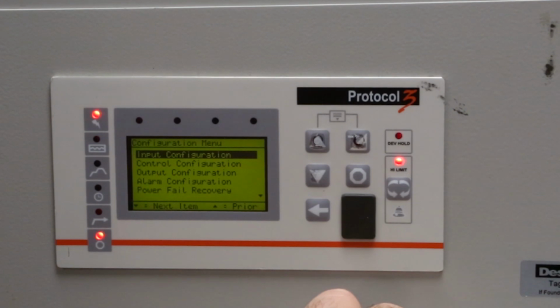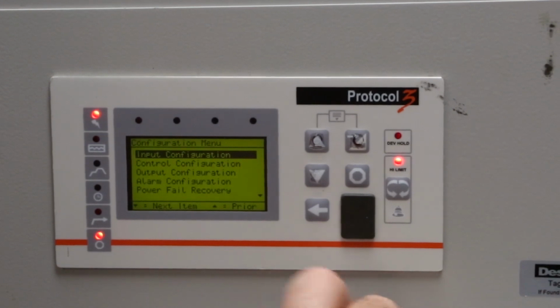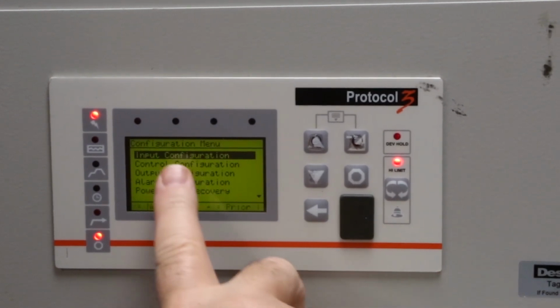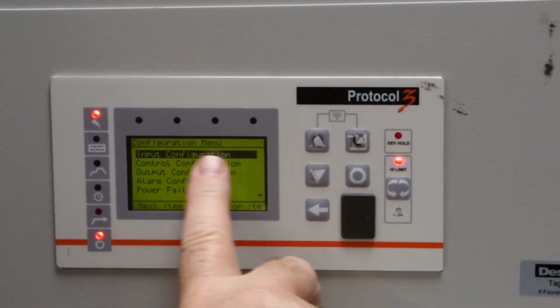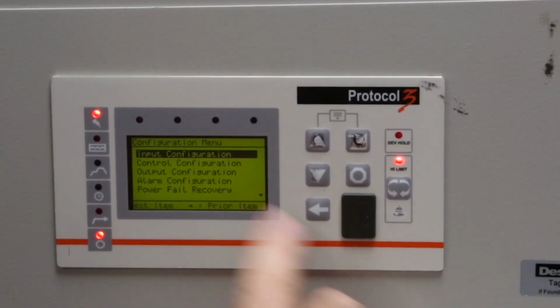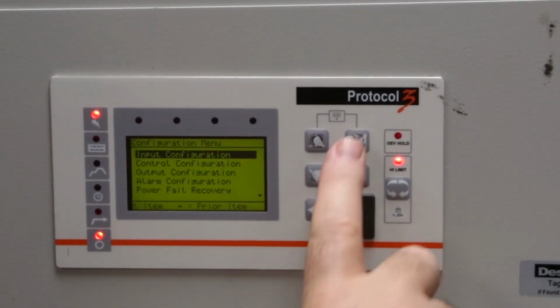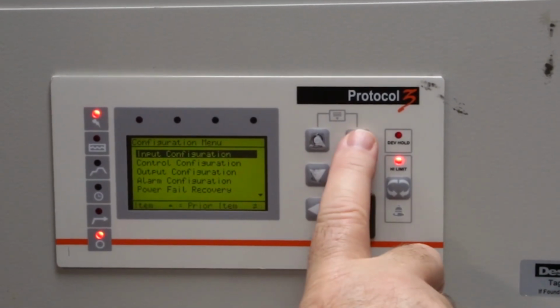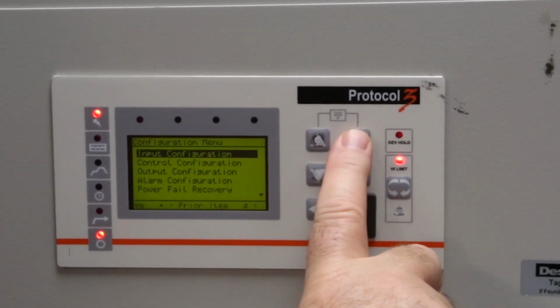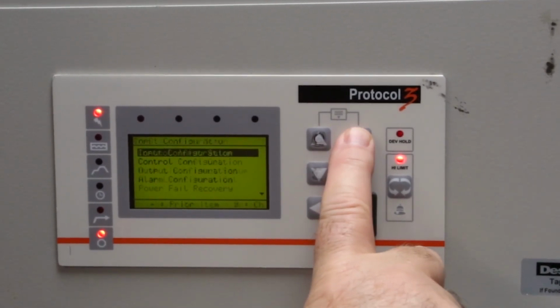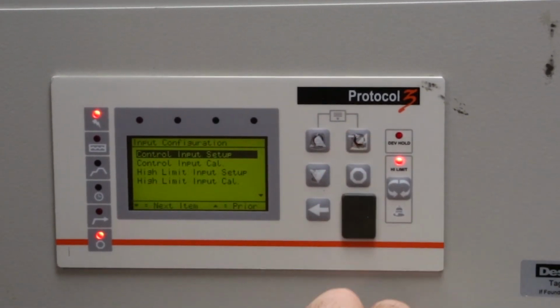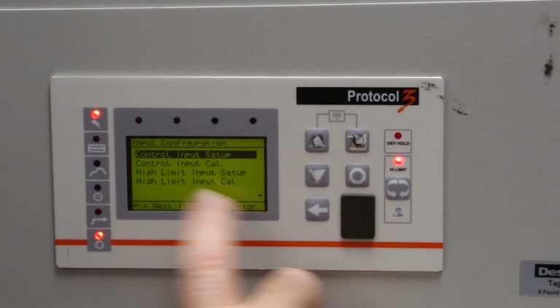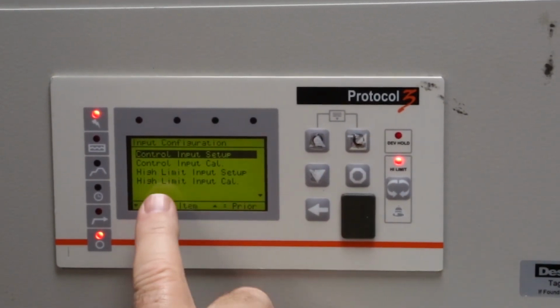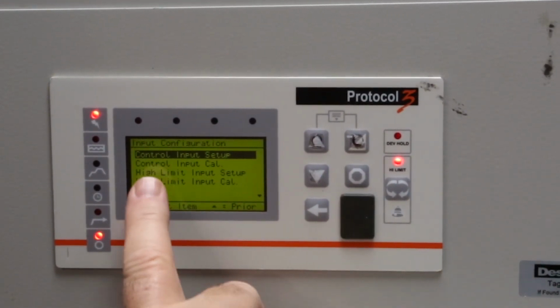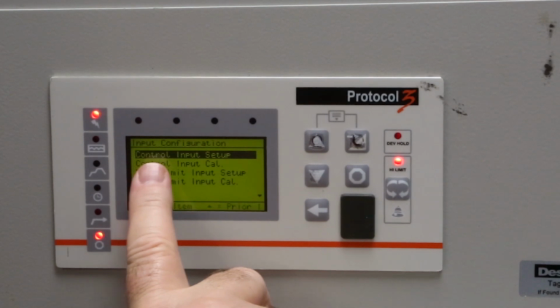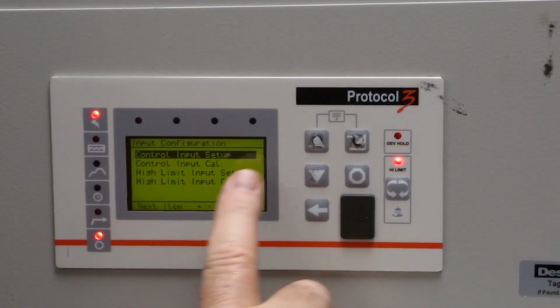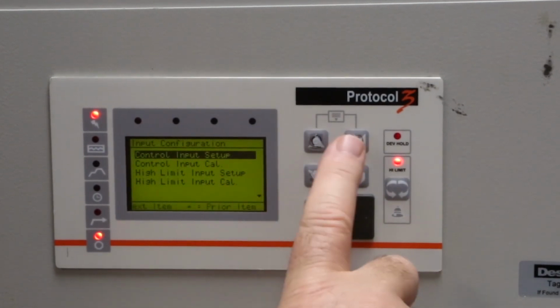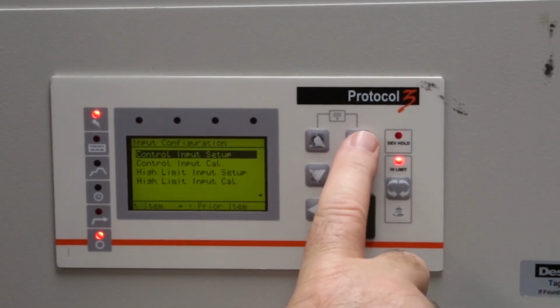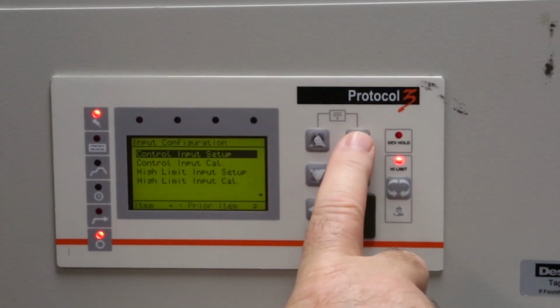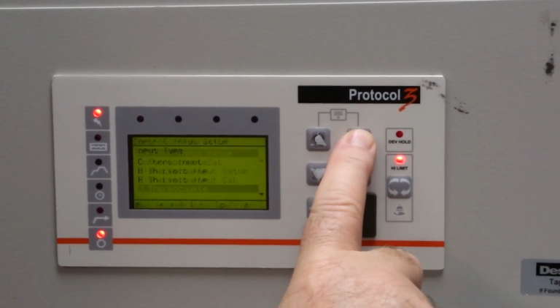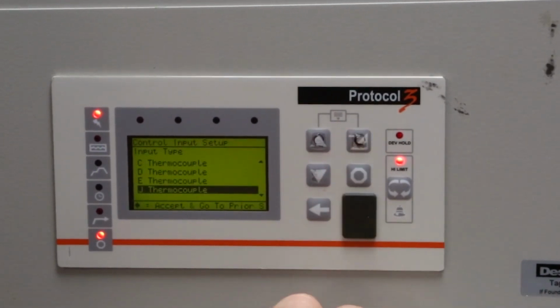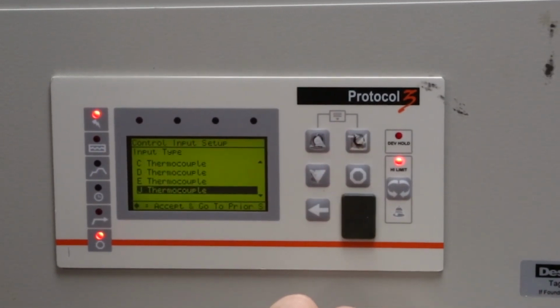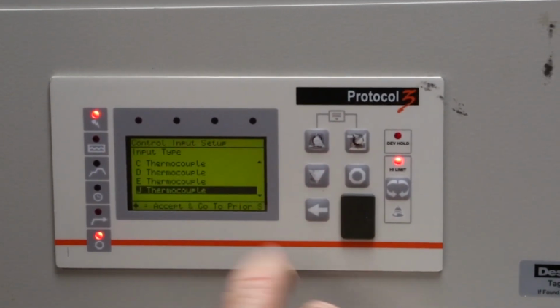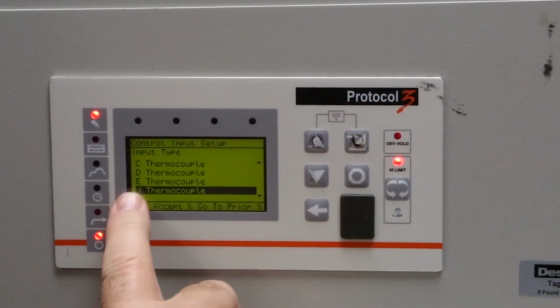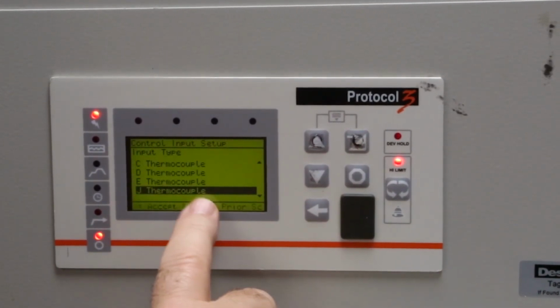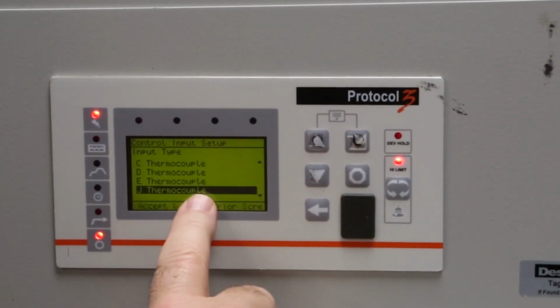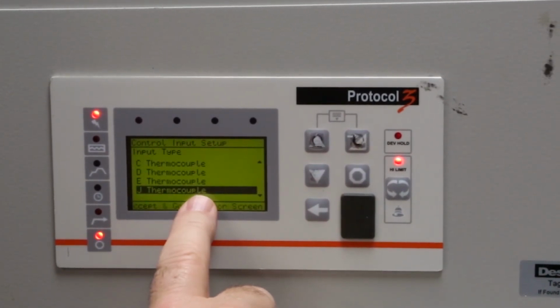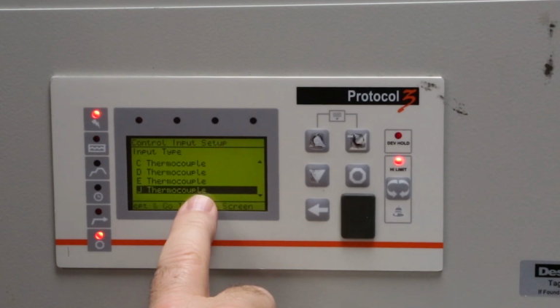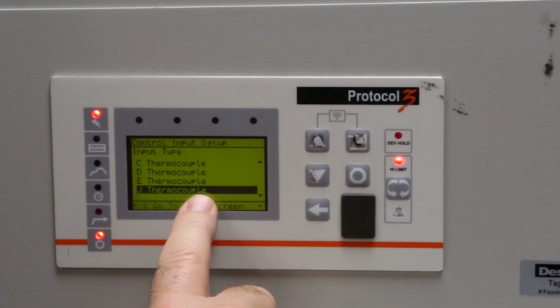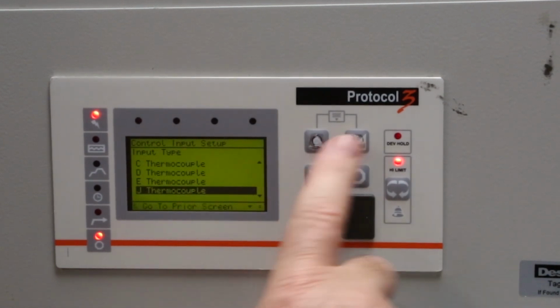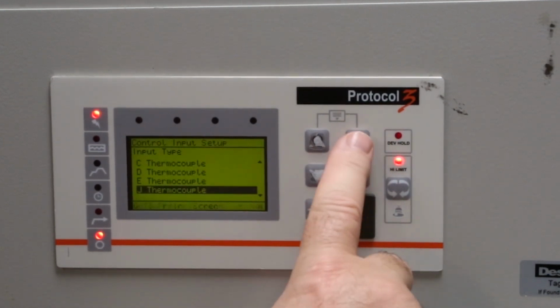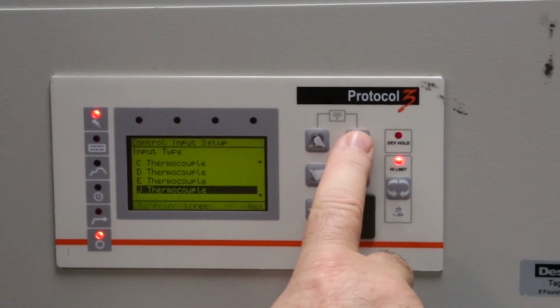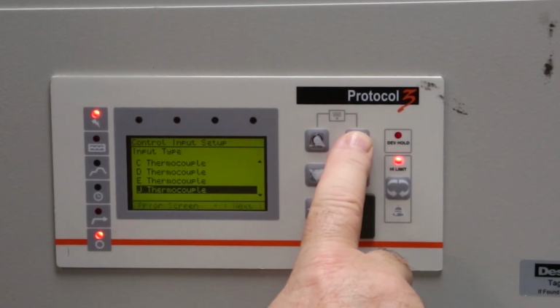Confirm input configuration is highlighted, then press enter. Confirm control input setup is highlighted, and press enter. Confirm that J thermocouple is highlighted, and press enter.